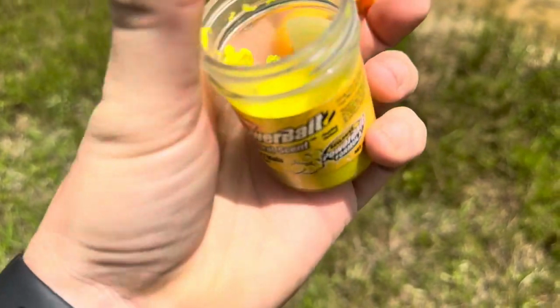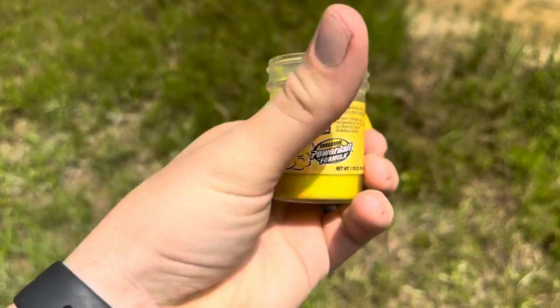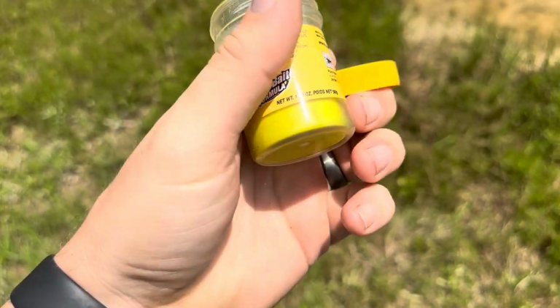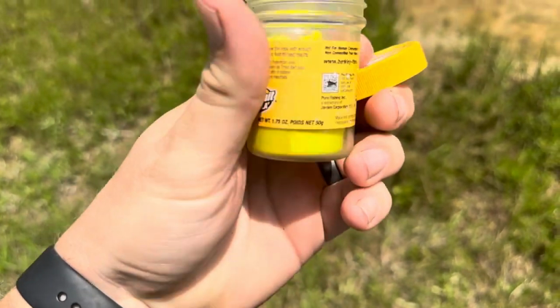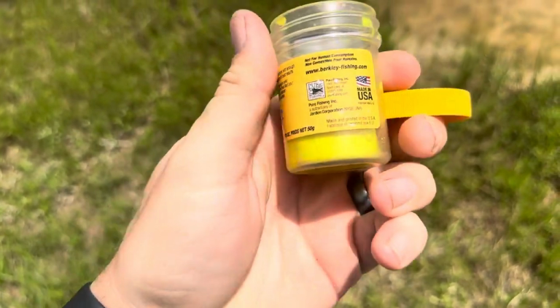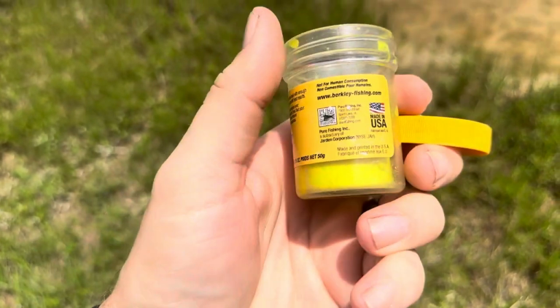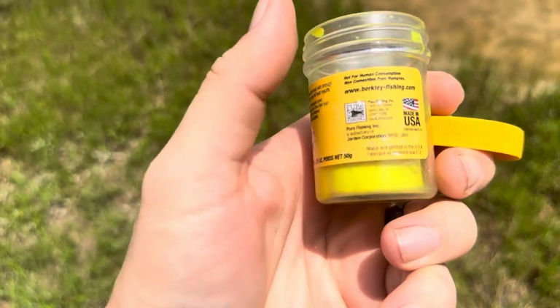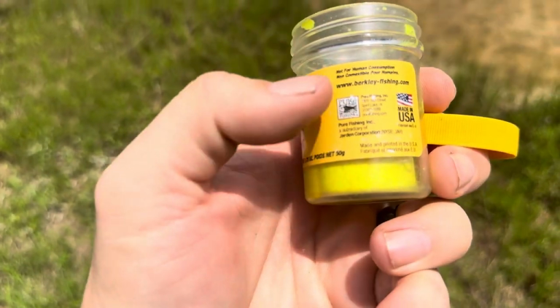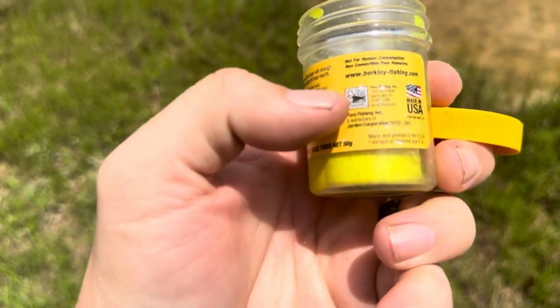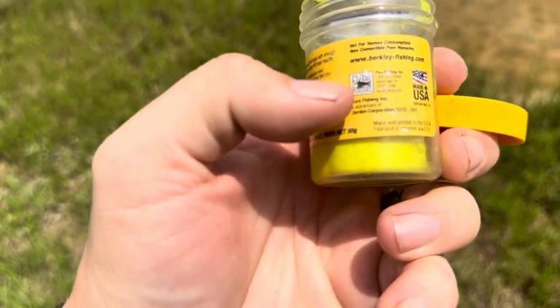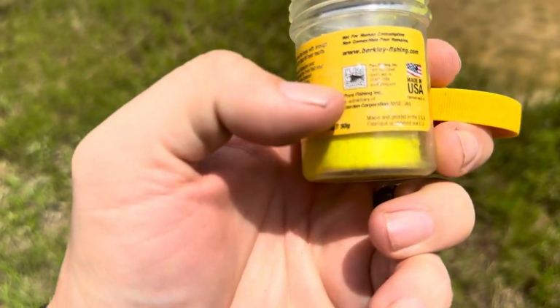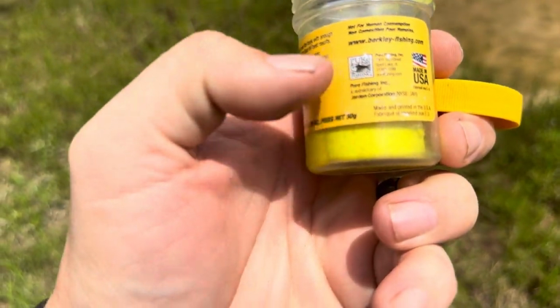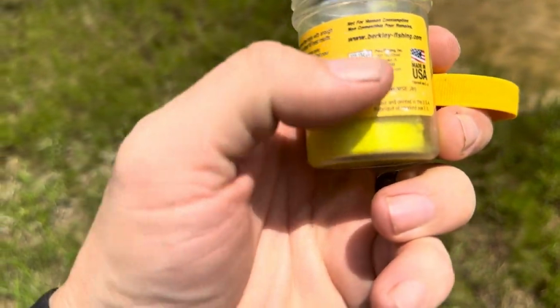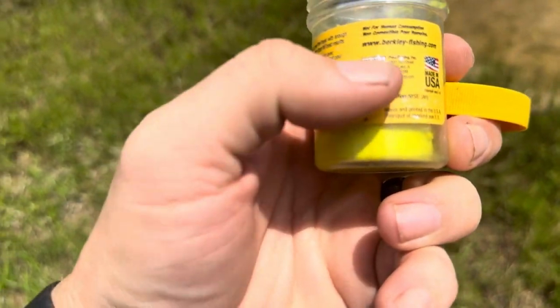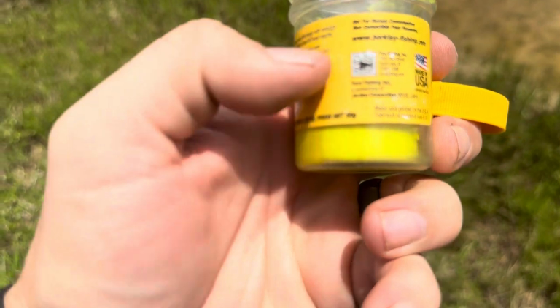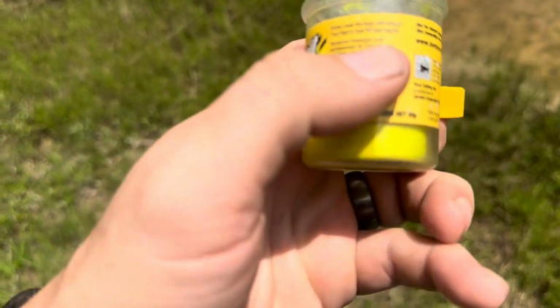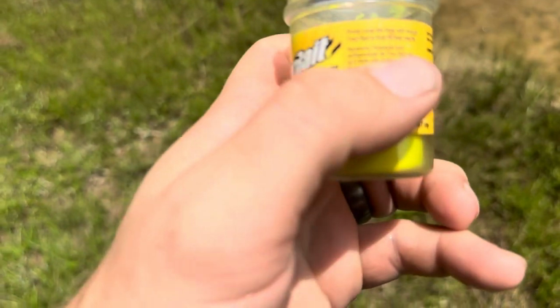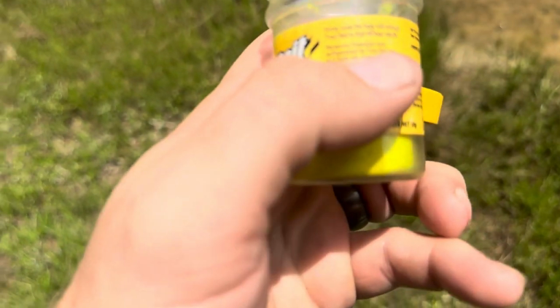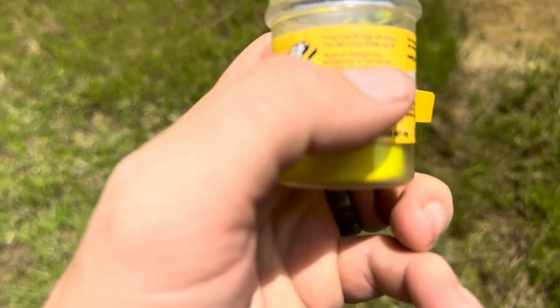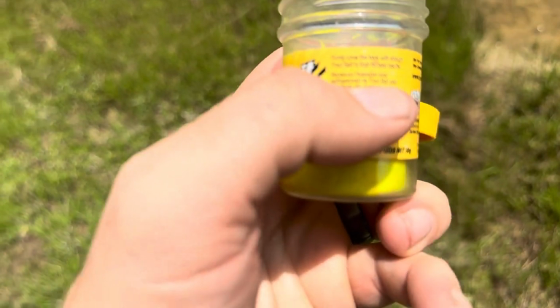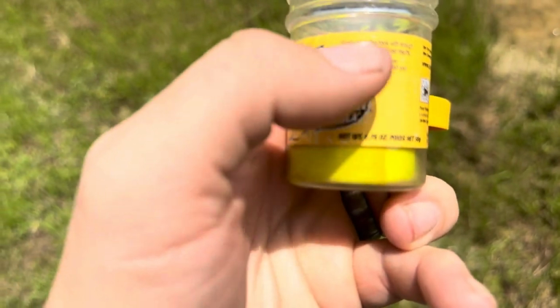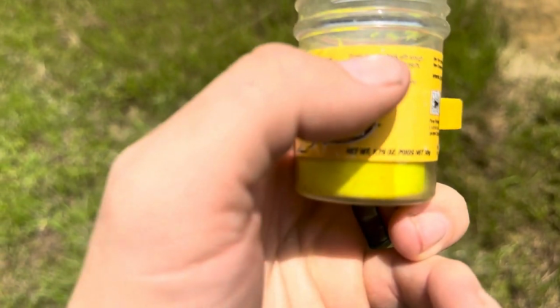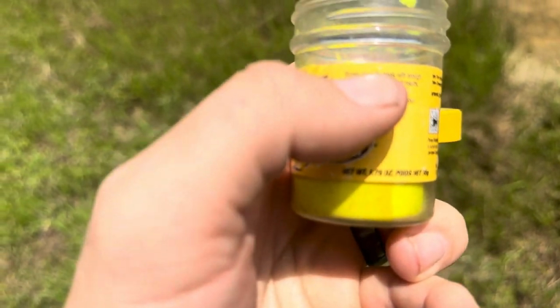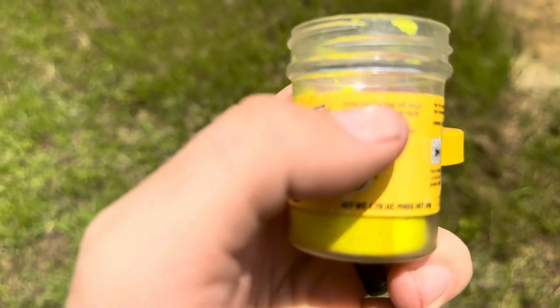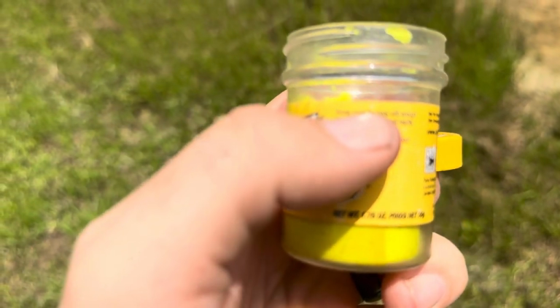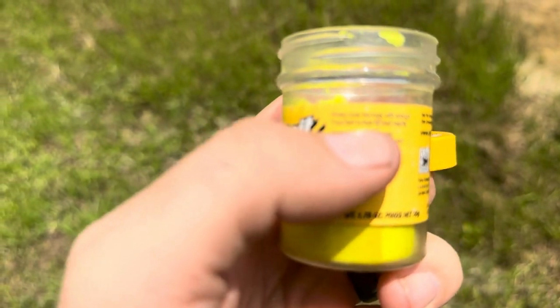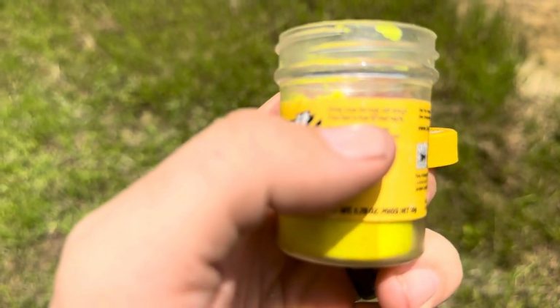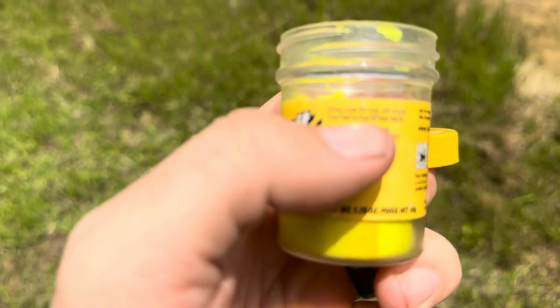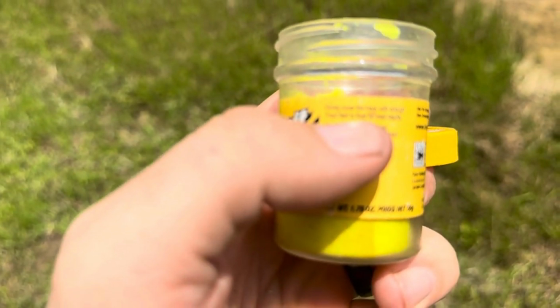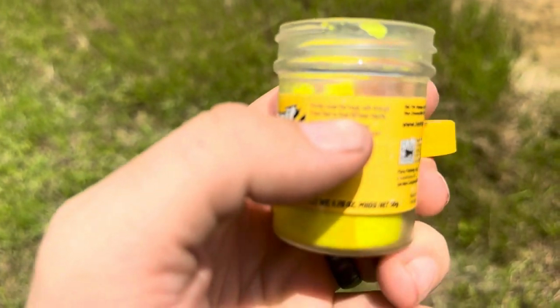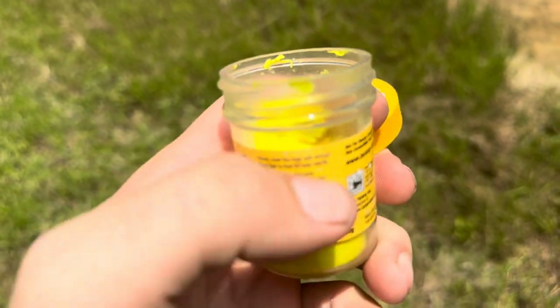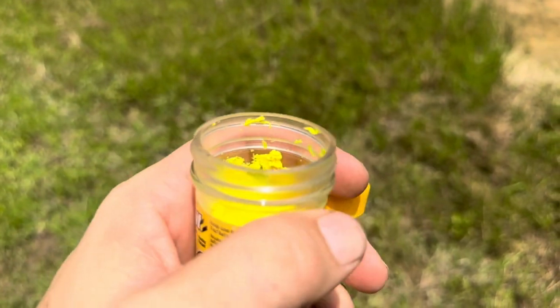They do give a little bit of instructions here on the back. Actually this one doesn't, but the other Powerbait that I have does. It says: firmly cover the hook with enough trout bait to float for best results.